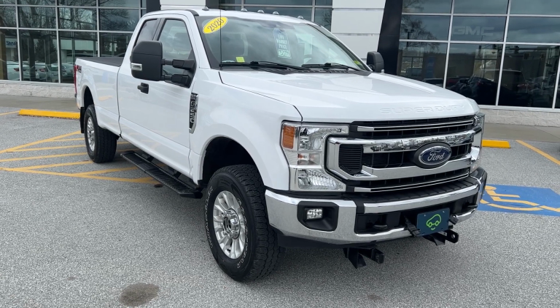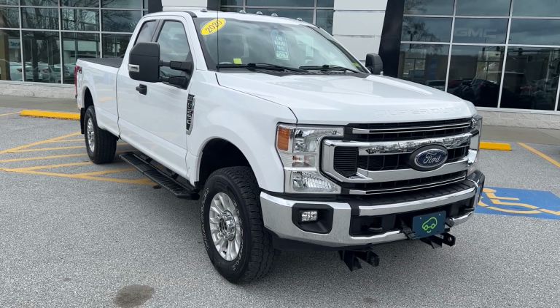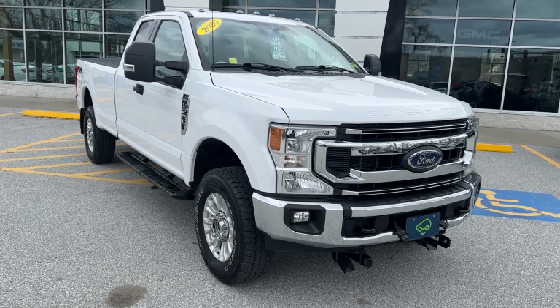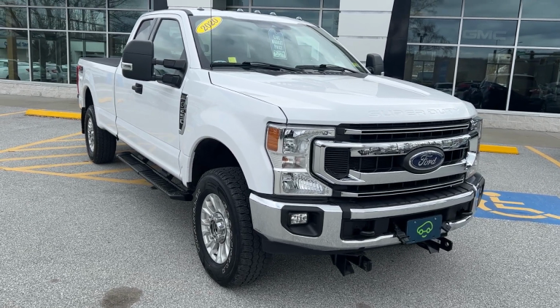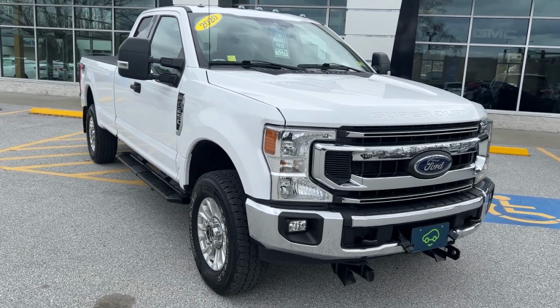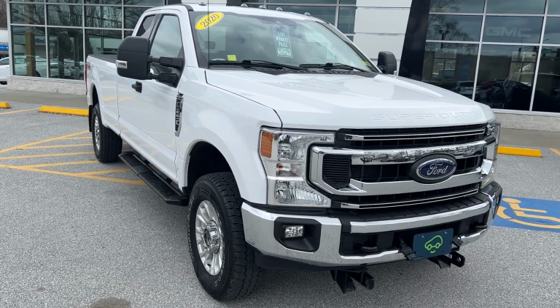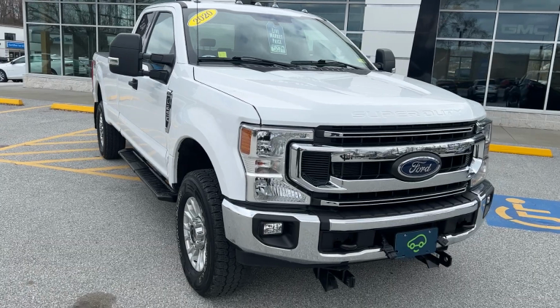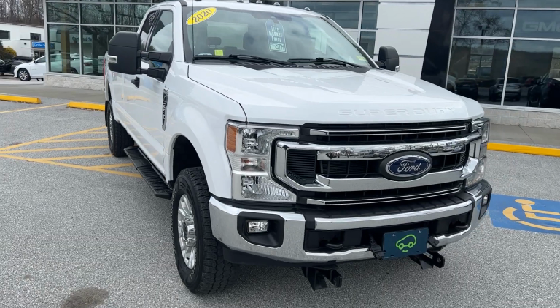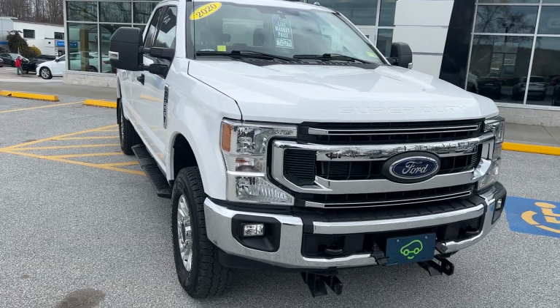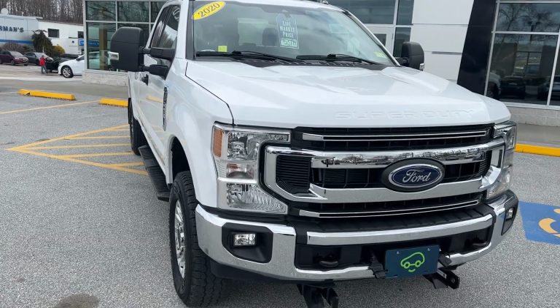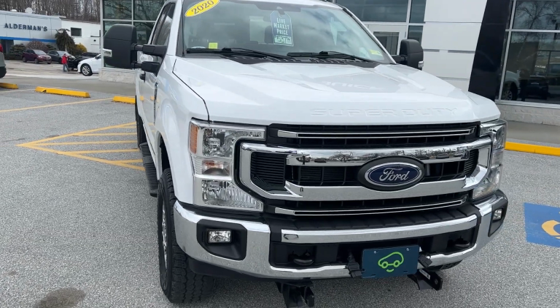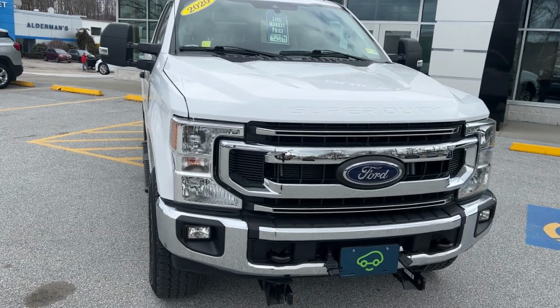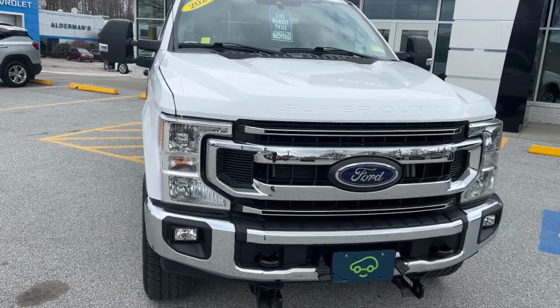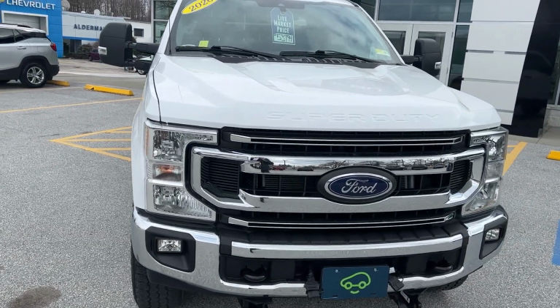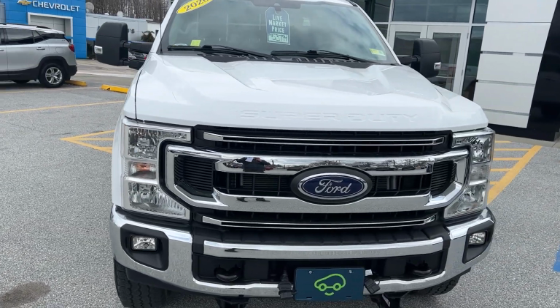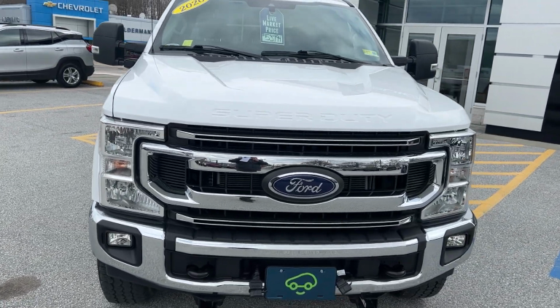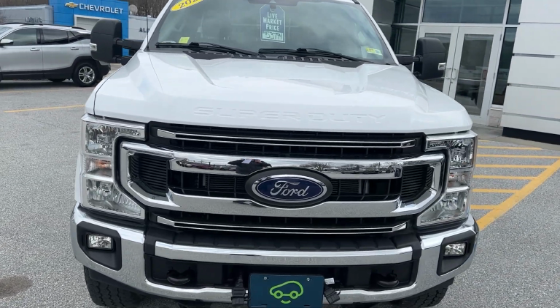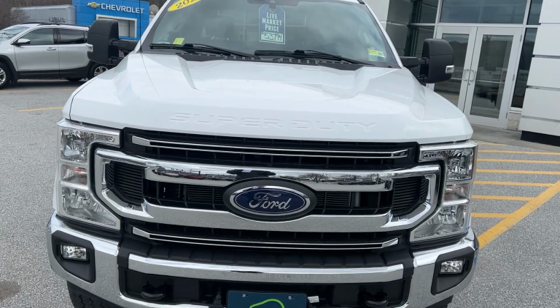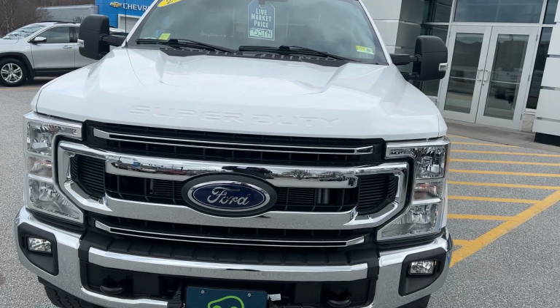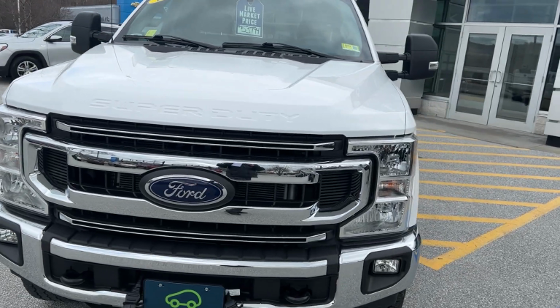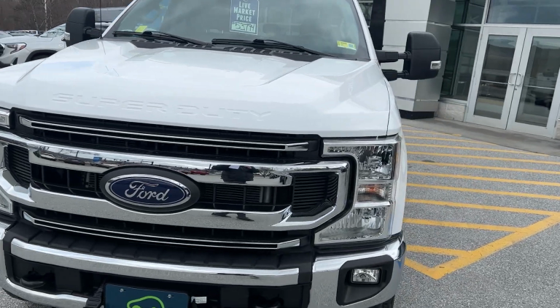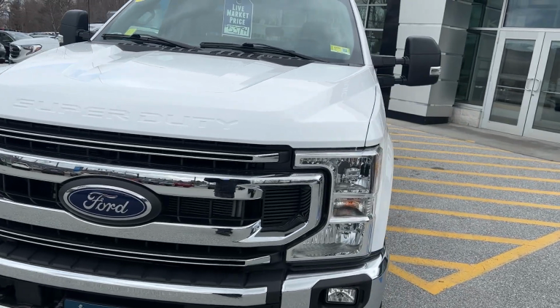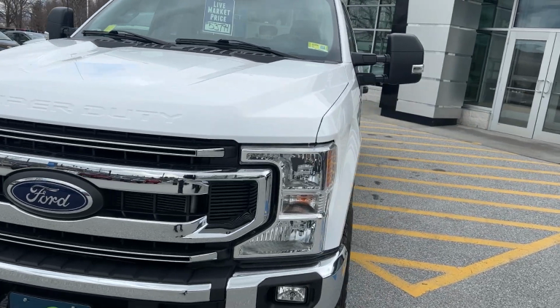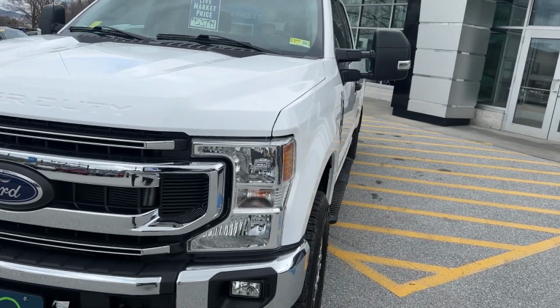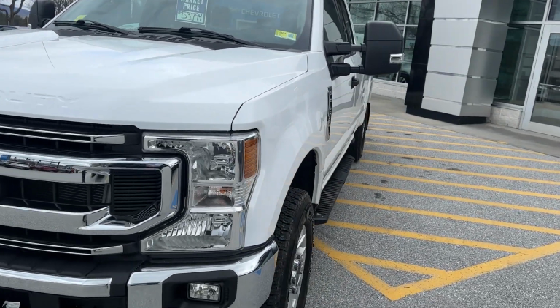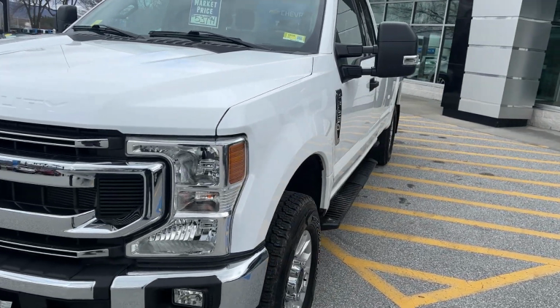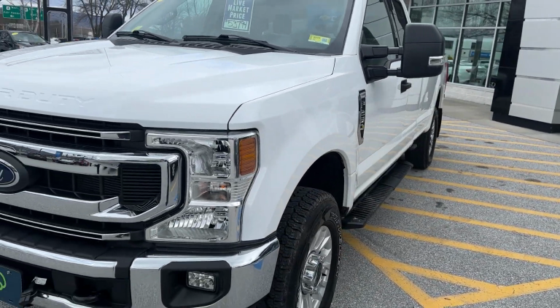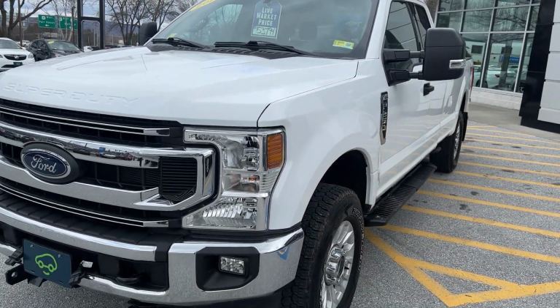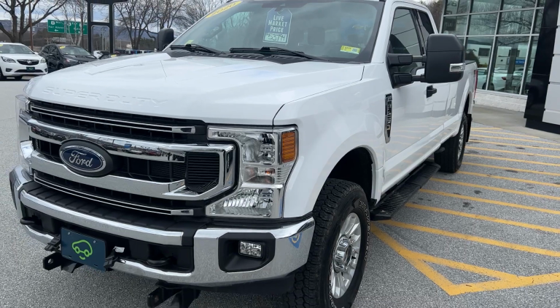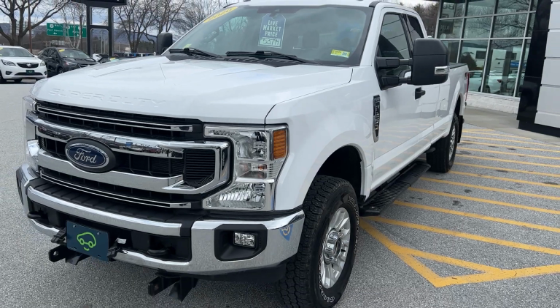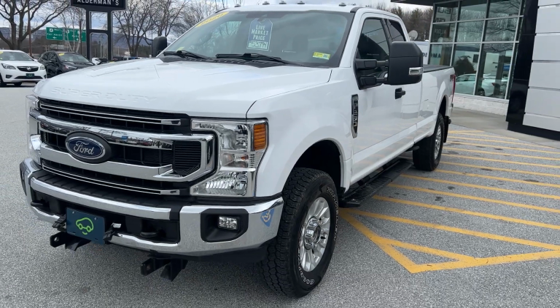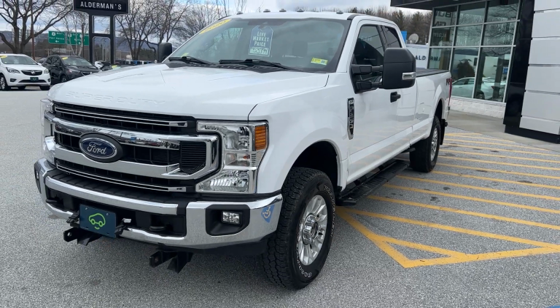Hi Scott, Jim McCarron here at Alderman Chevrolet Buick GMC, Vermont's favorite car dealership. Just wanted to thank you for your recent inquiry on this 2020 Ford F-250 — this is the XLT Super Cab with your eight-foot bed.